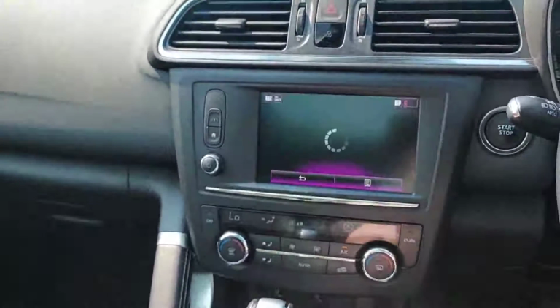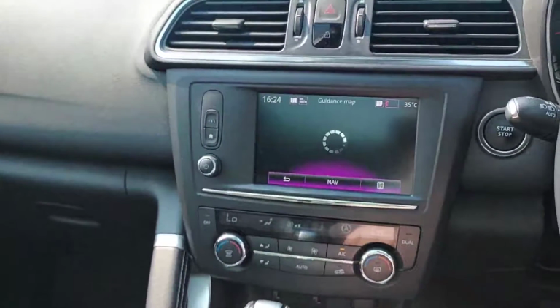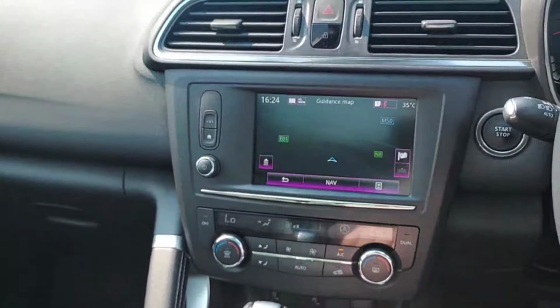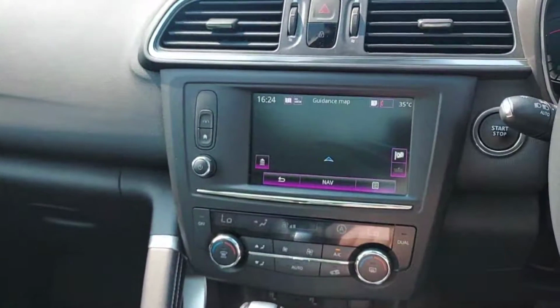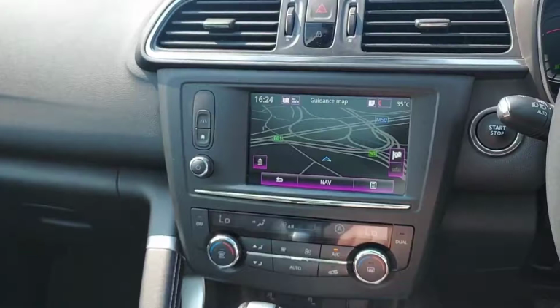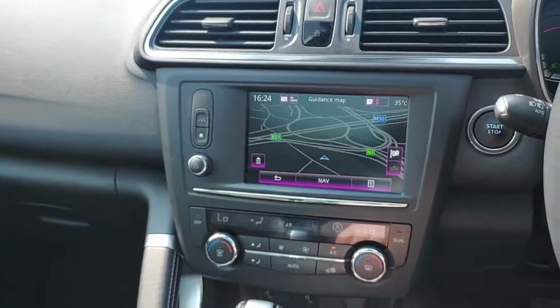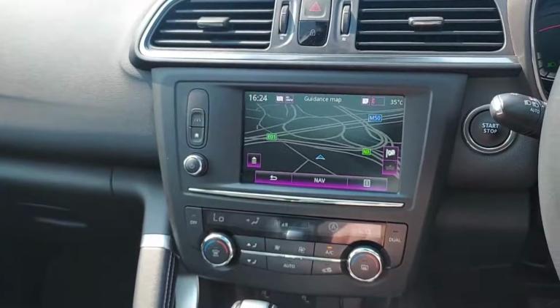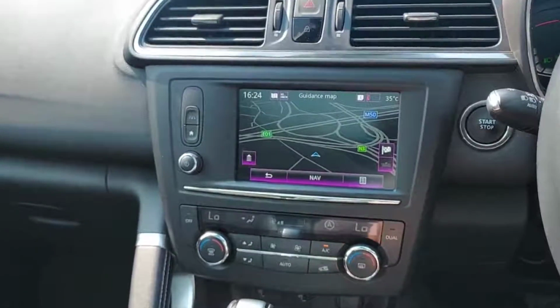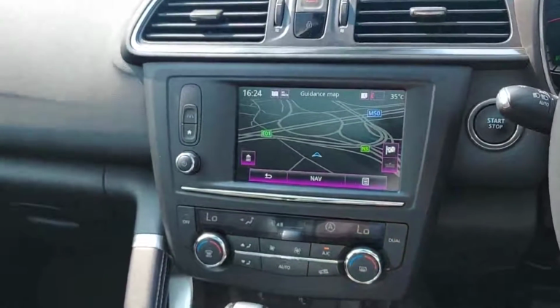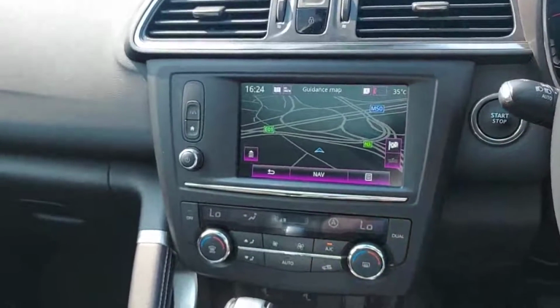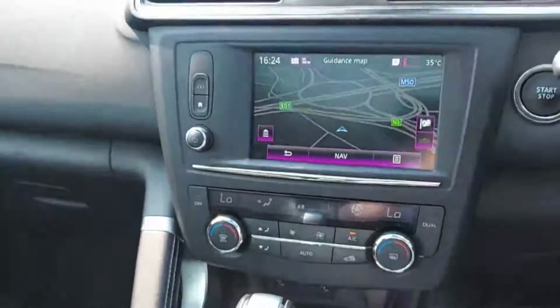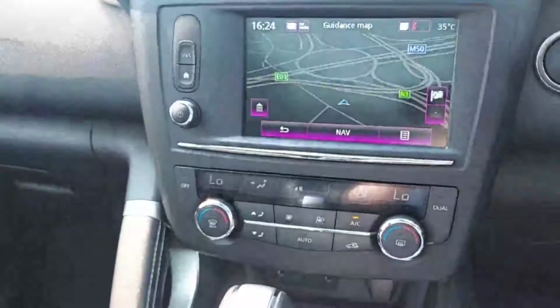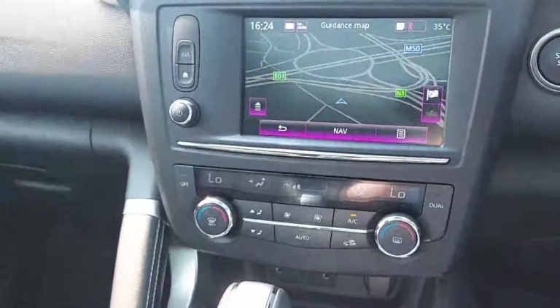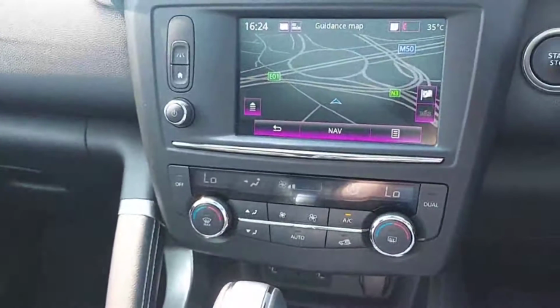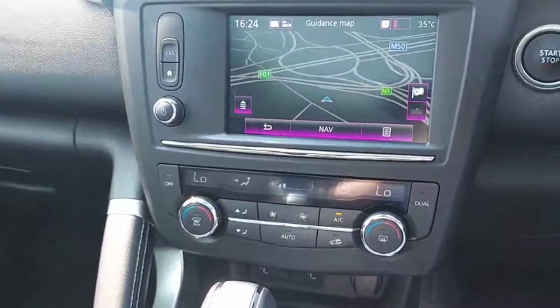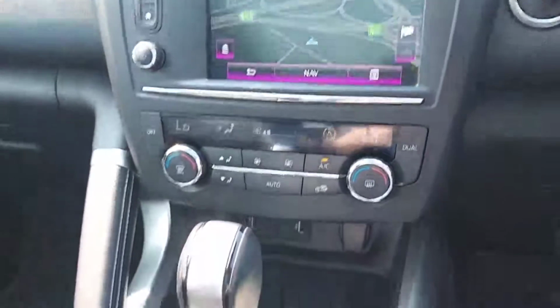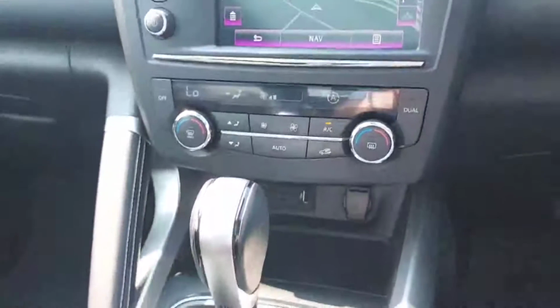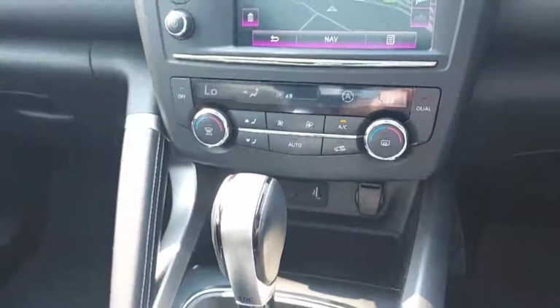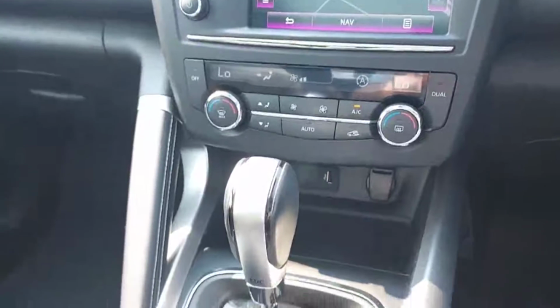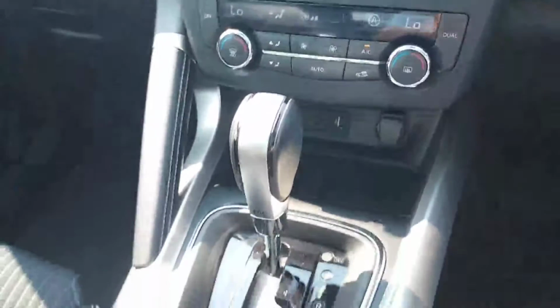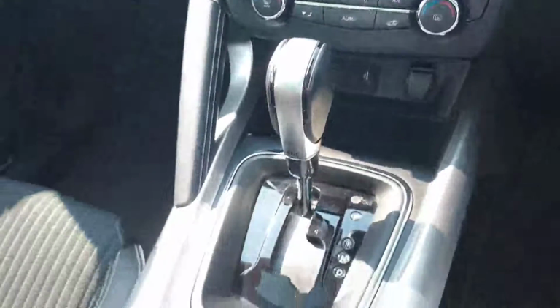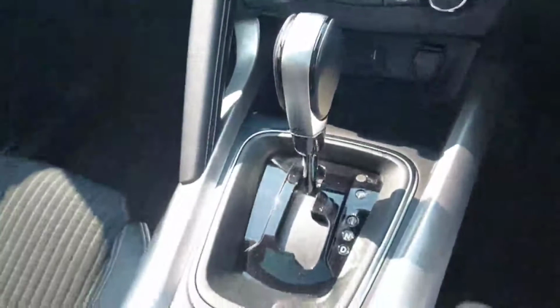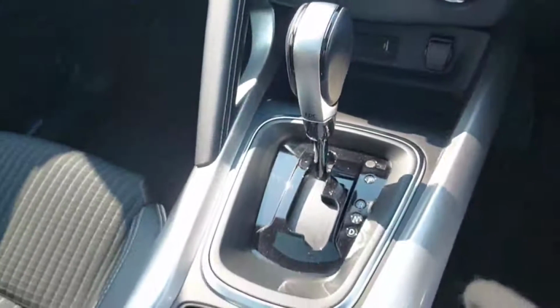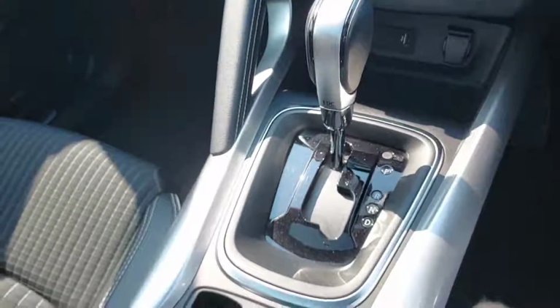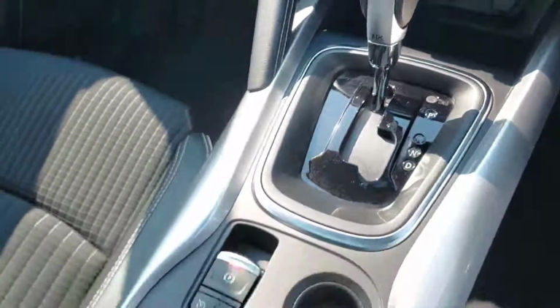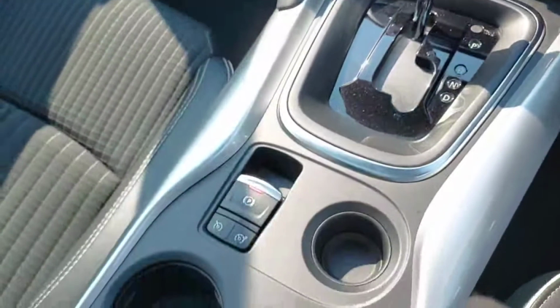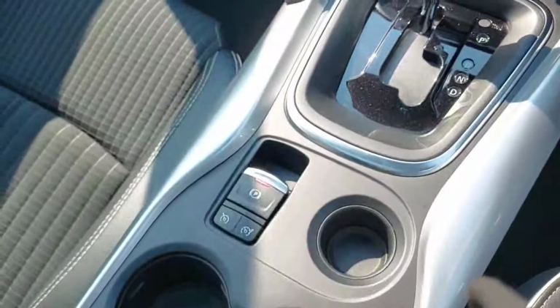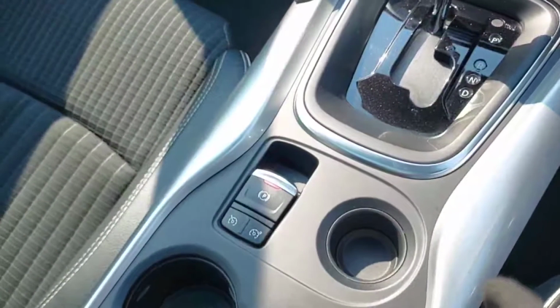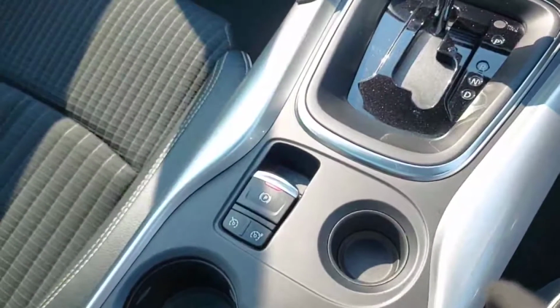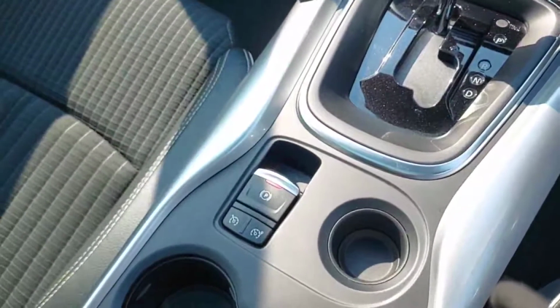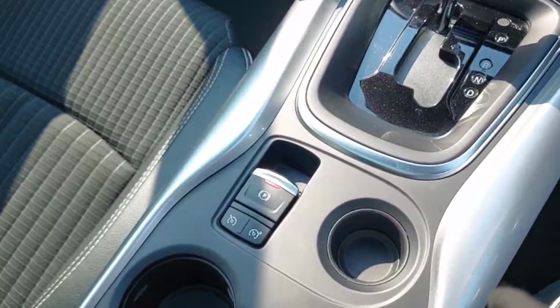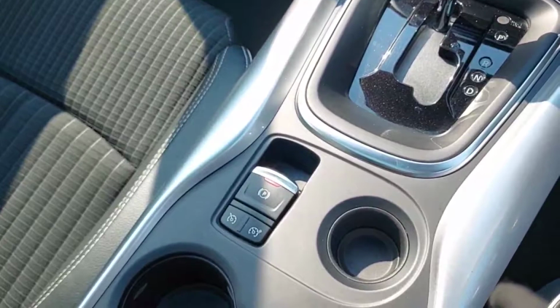As you can see here, we have our sat nav built in, Bluetooth, dual-climate air conditioning, USB charge points, automatic gearbox, and electric handbrake.